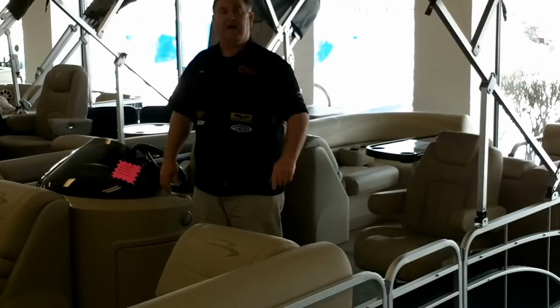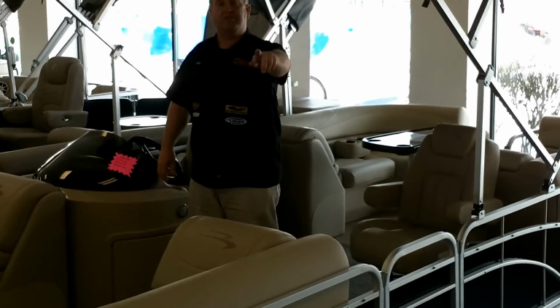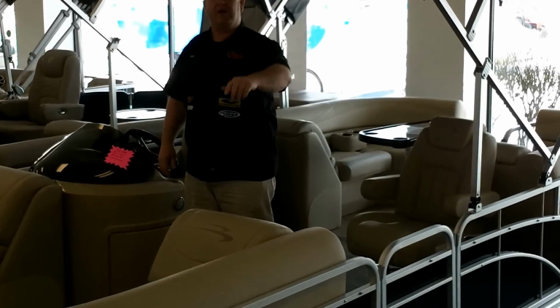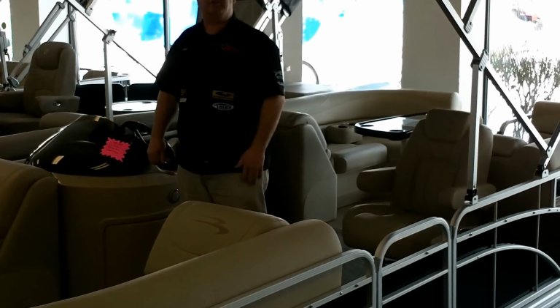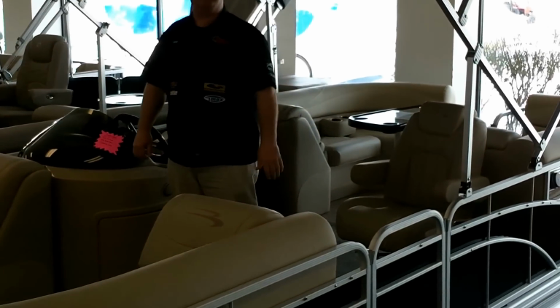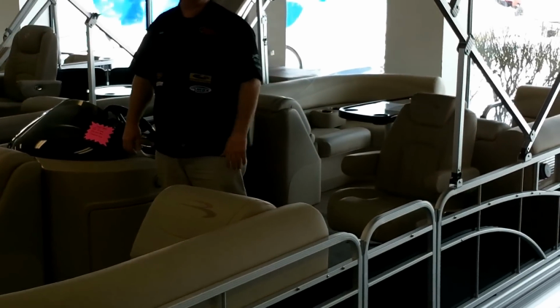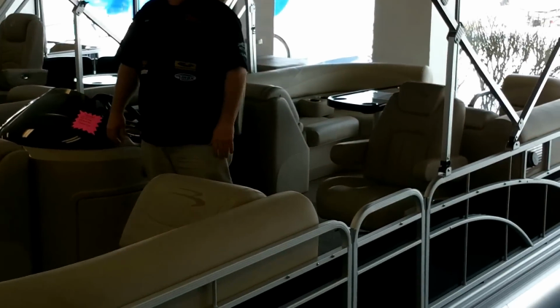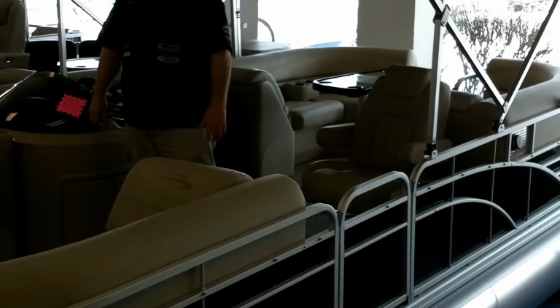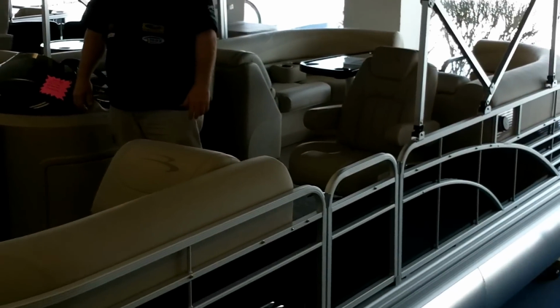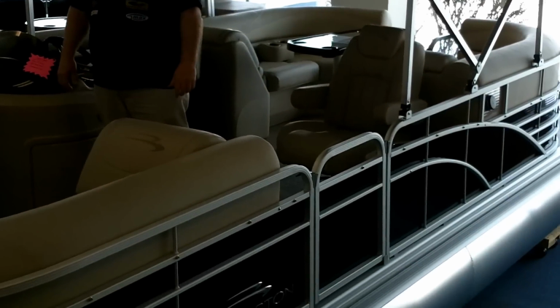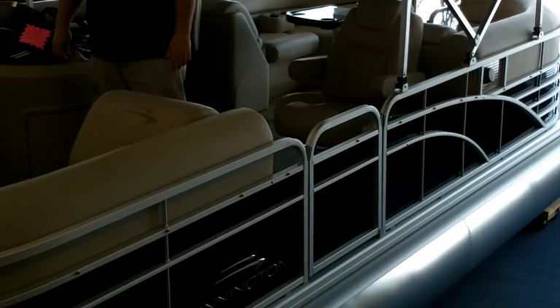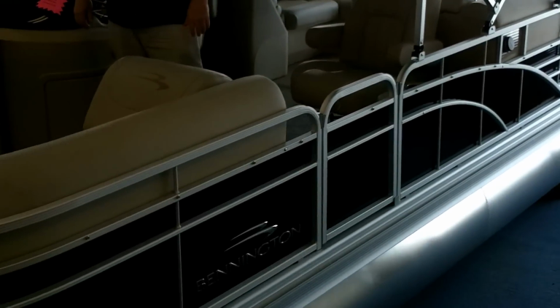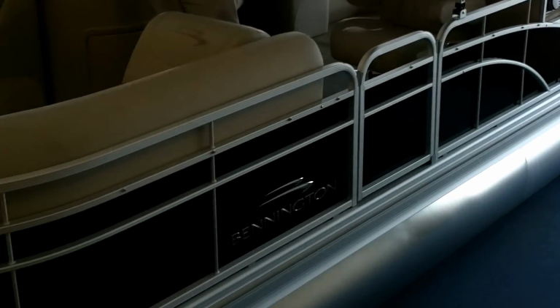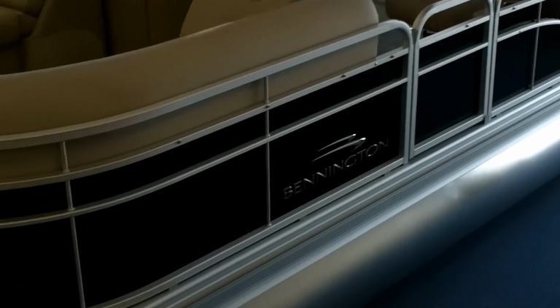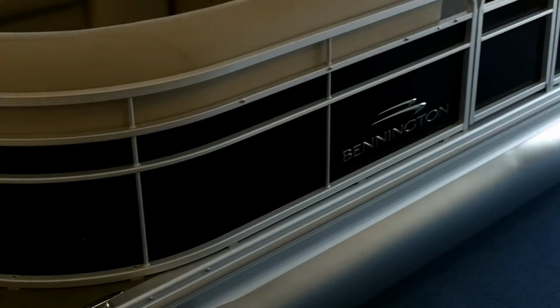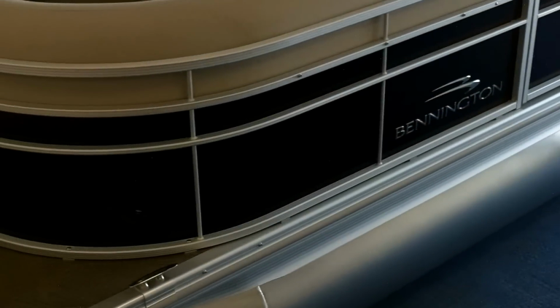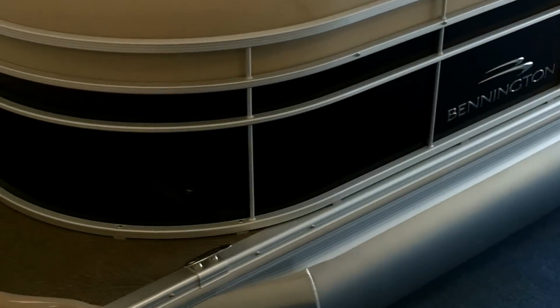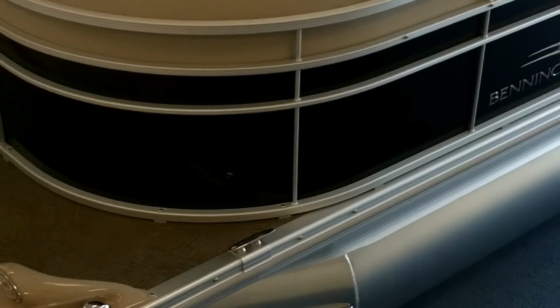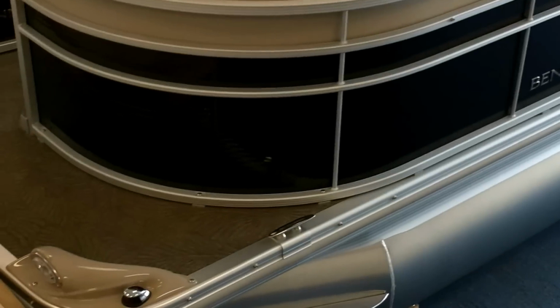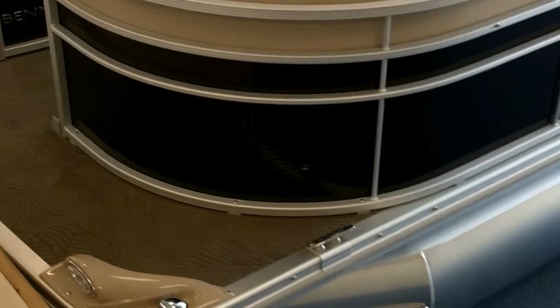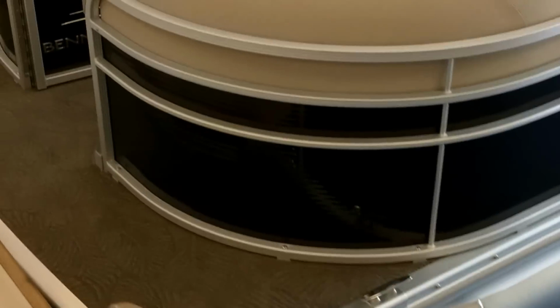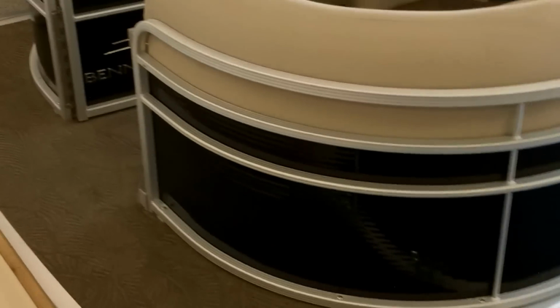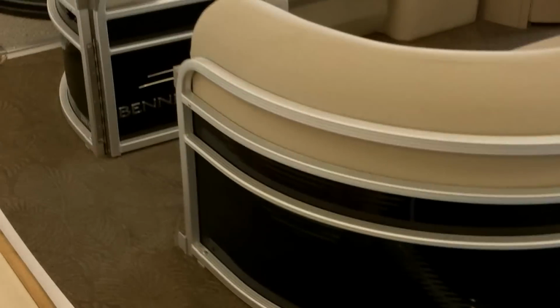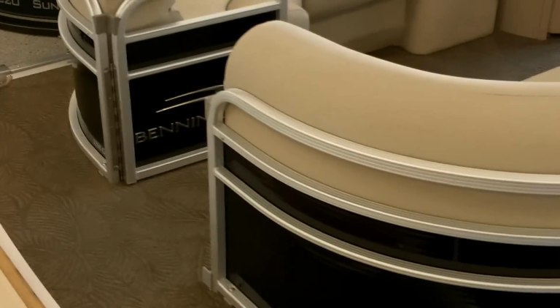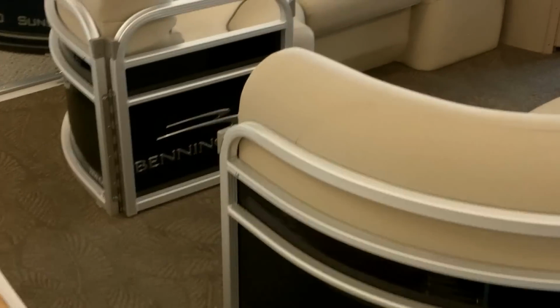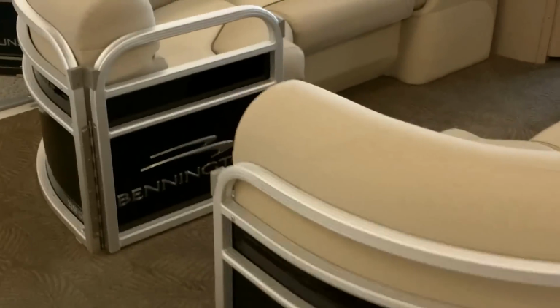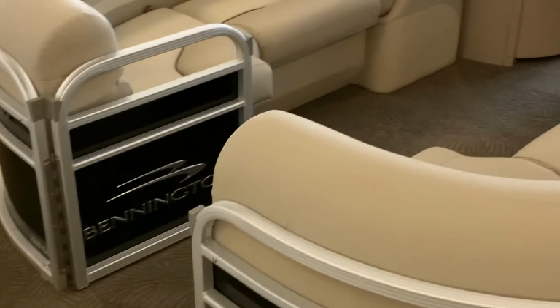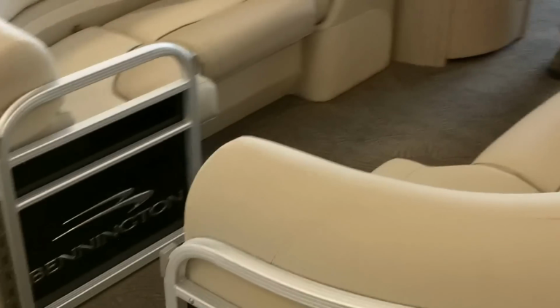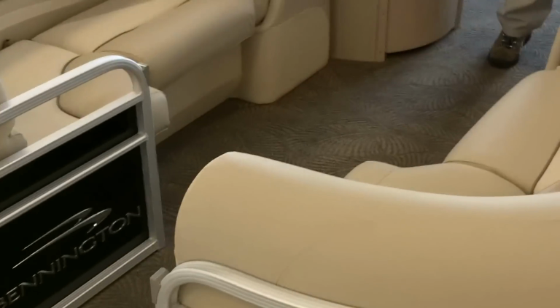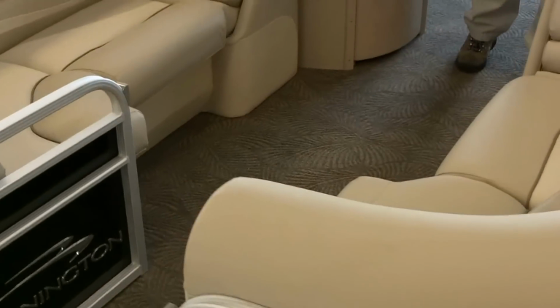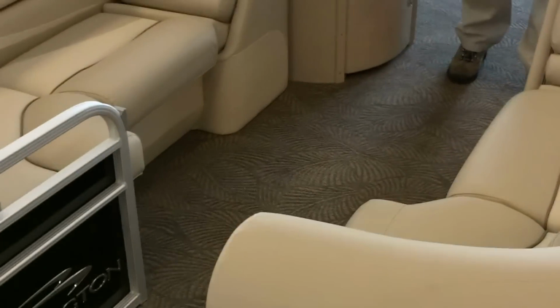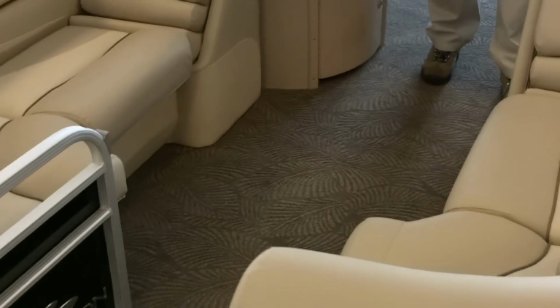Hi folks, Don Weigard, Spicer's Boat City, Michigan's Outdoor Supercenter. Check out this brand new 2013 Bennington pontoon. It's a GSR 2275.